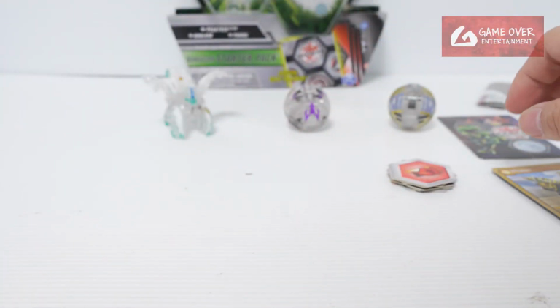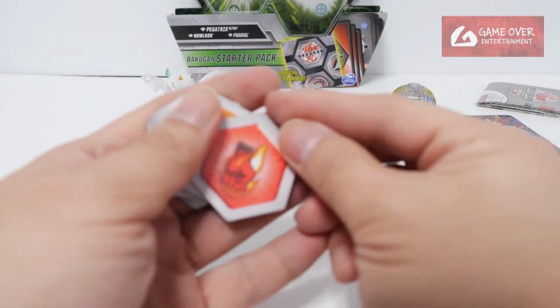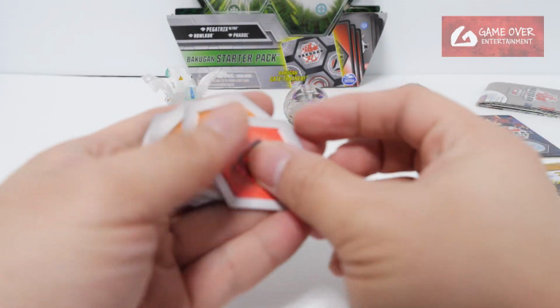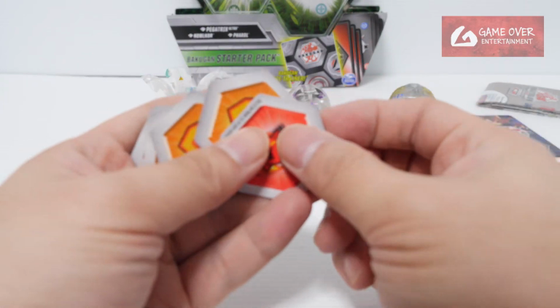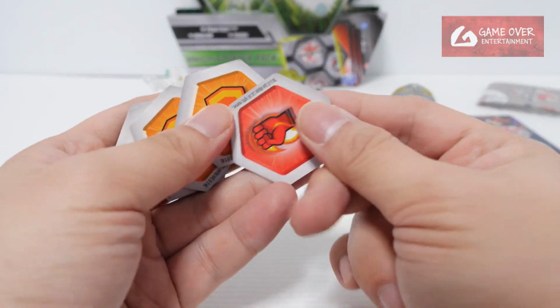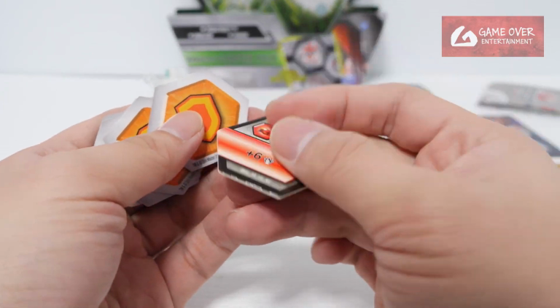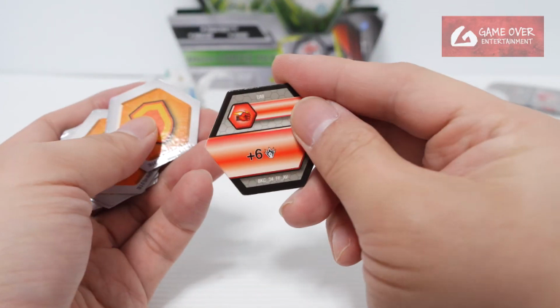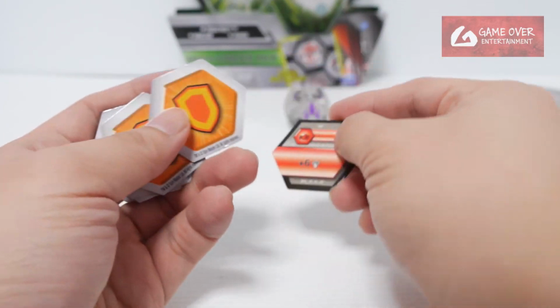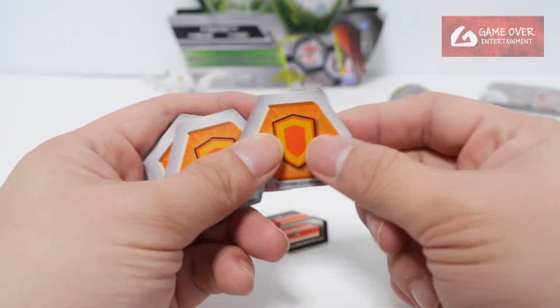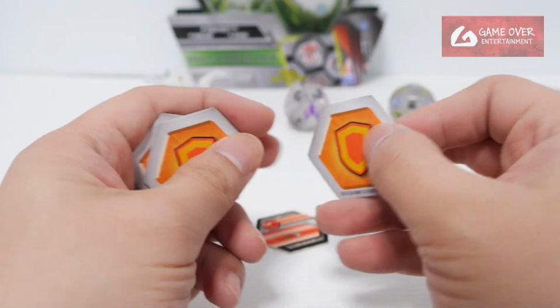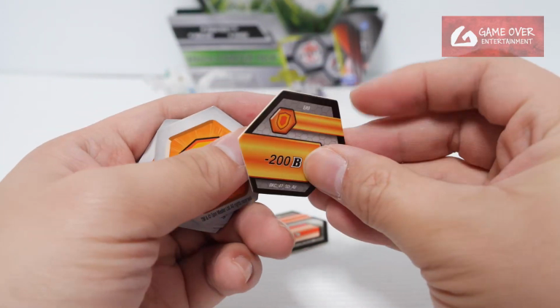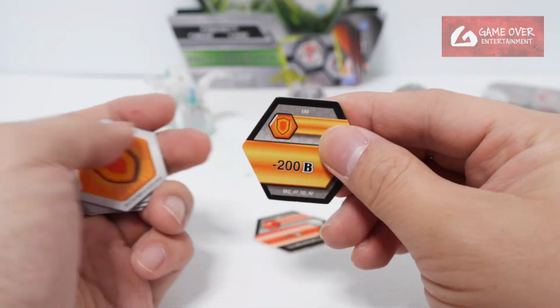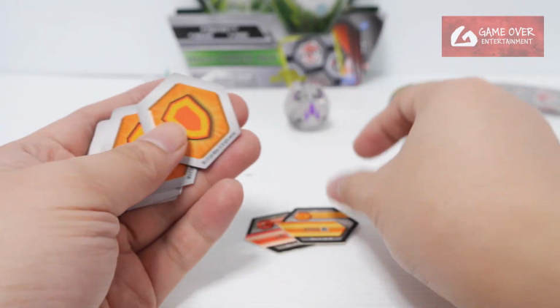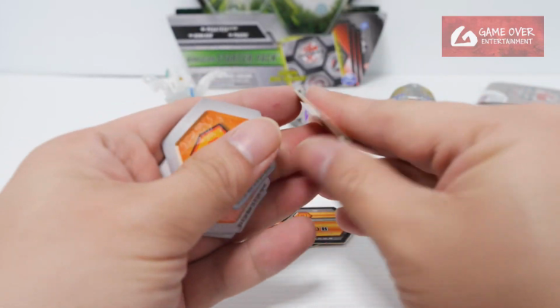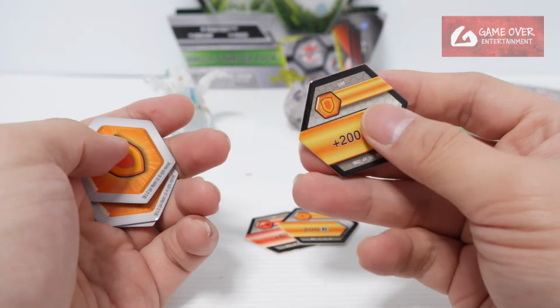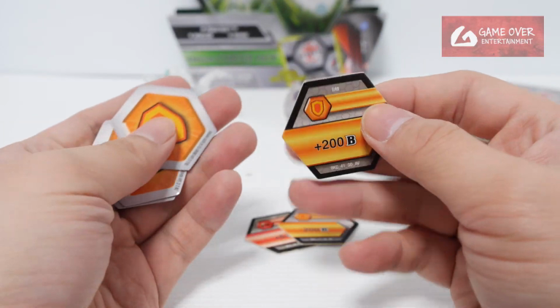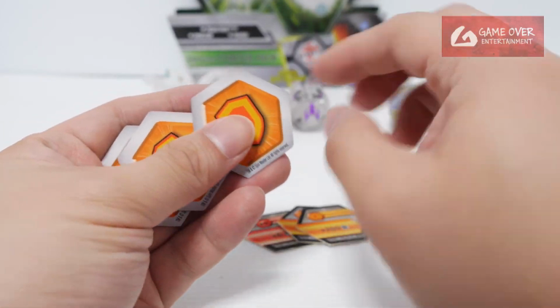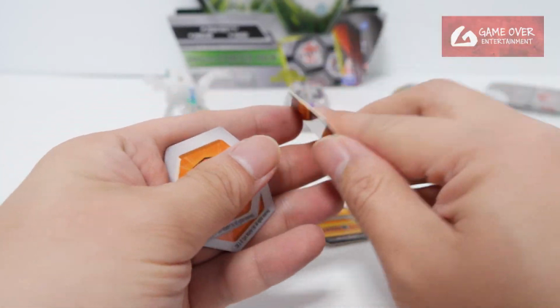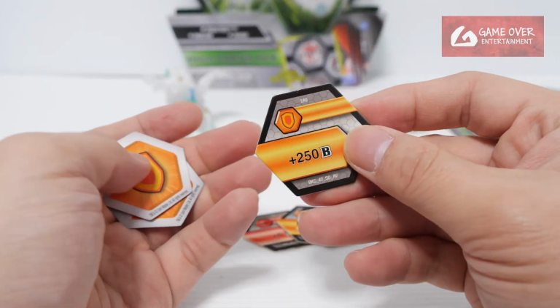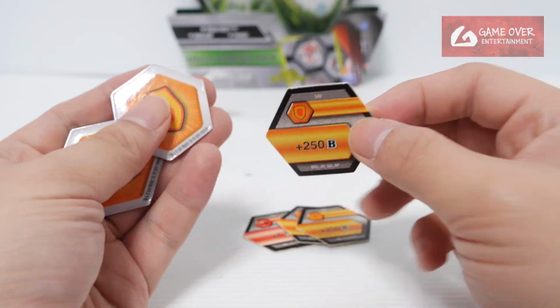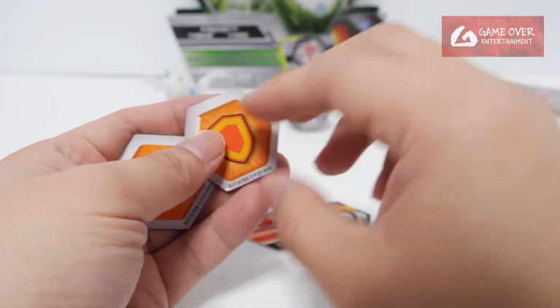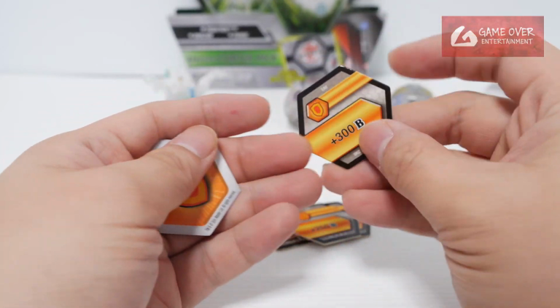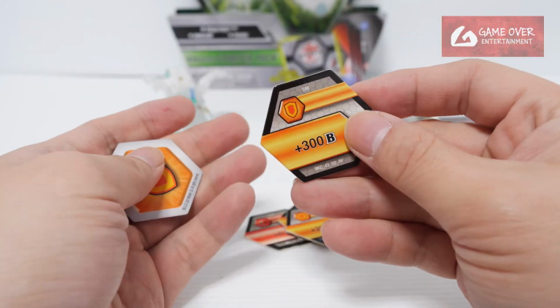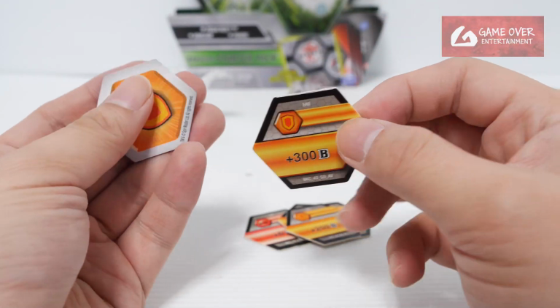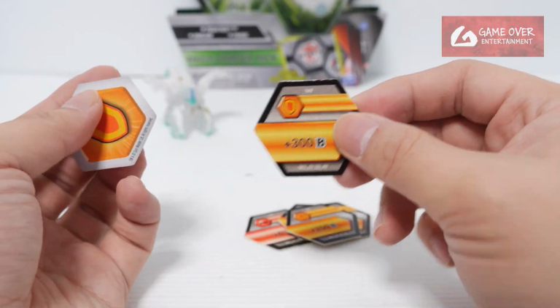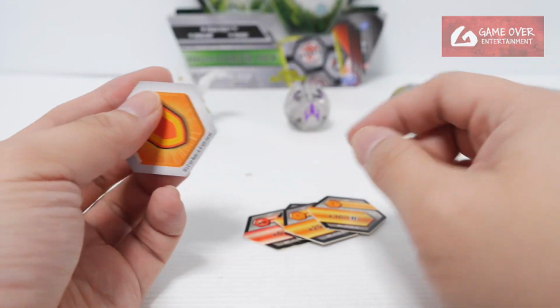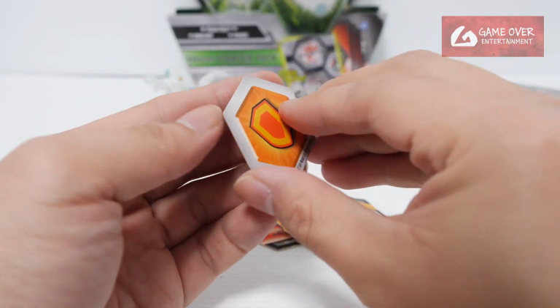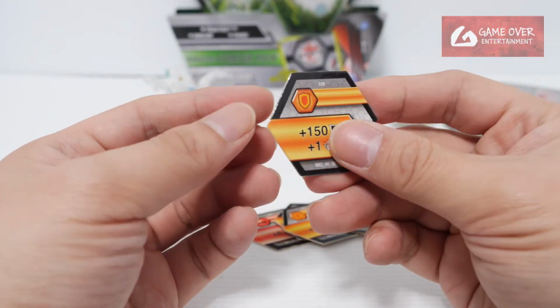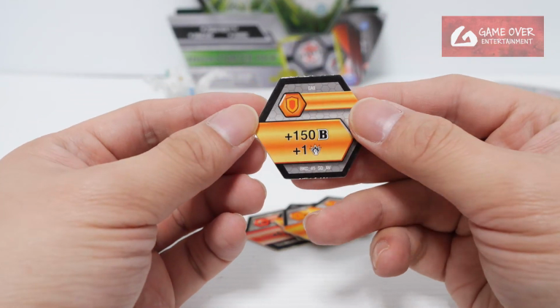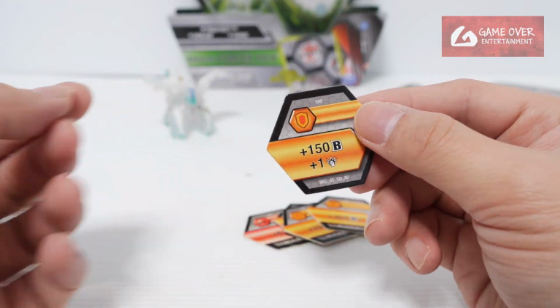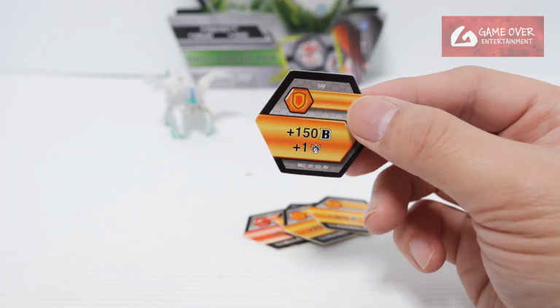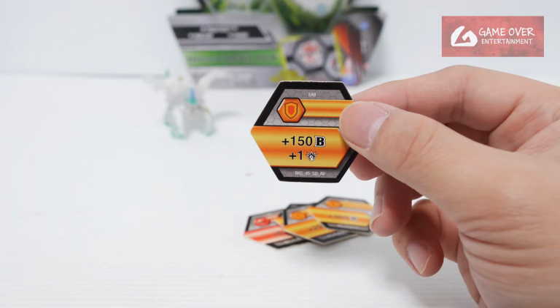Let's take a look at the ability cards. Flaming Fist: plus 6 damage. Shield: minus 200B, plus 200B, plus 250B, plus 300B — just keeps going up. And plus 150, plus 1 damage.